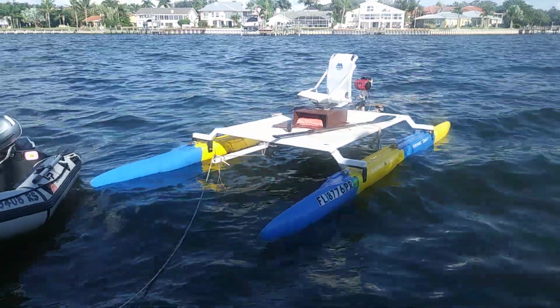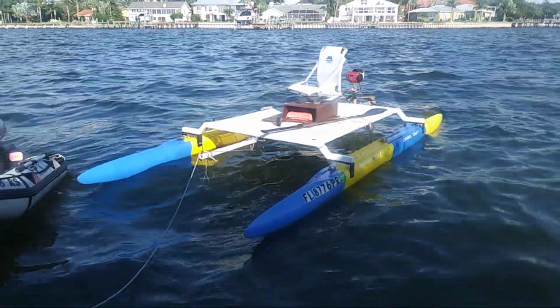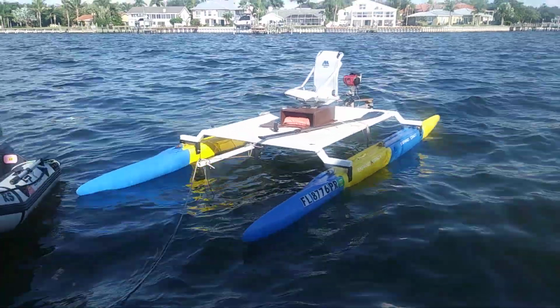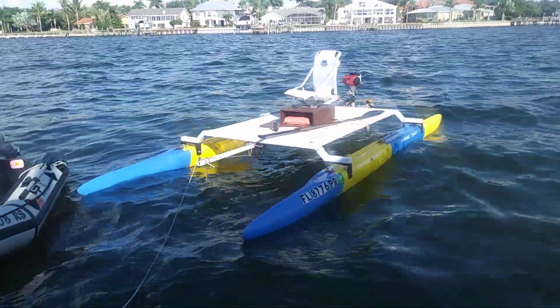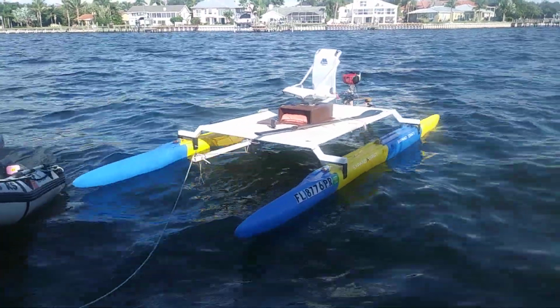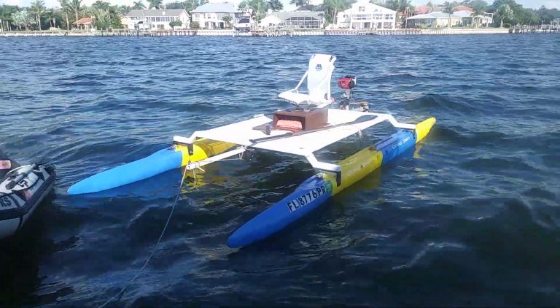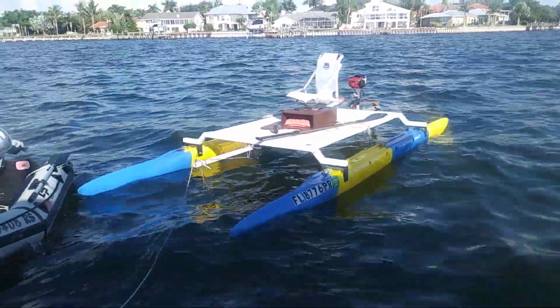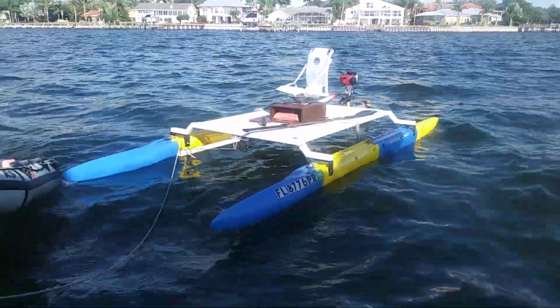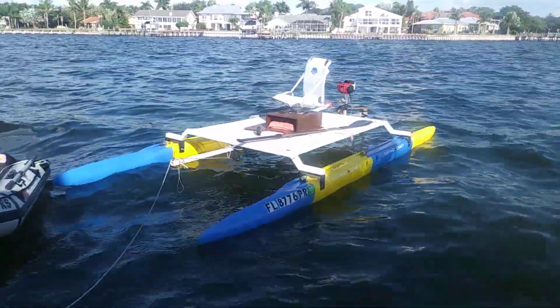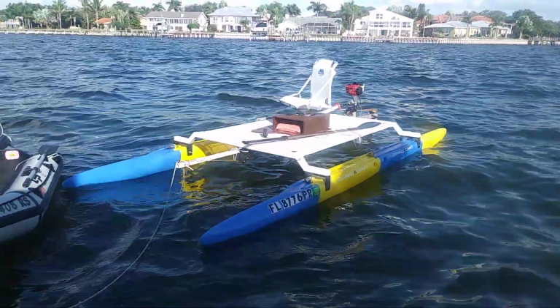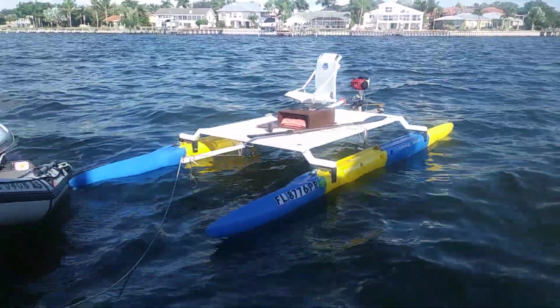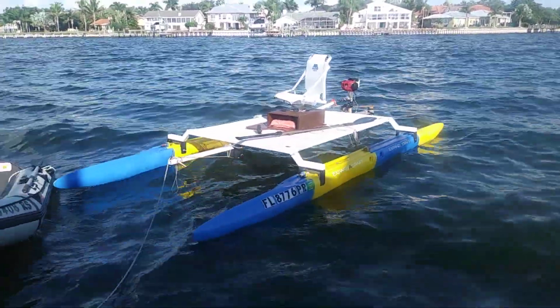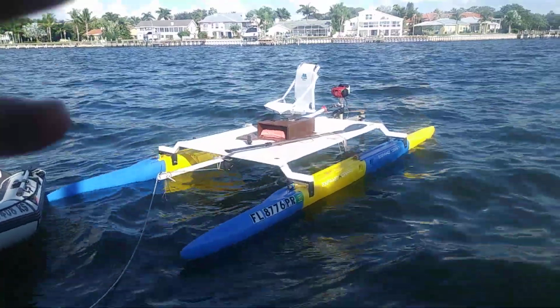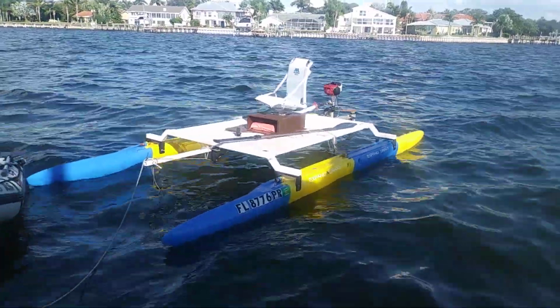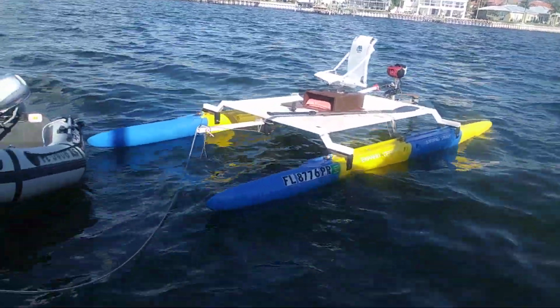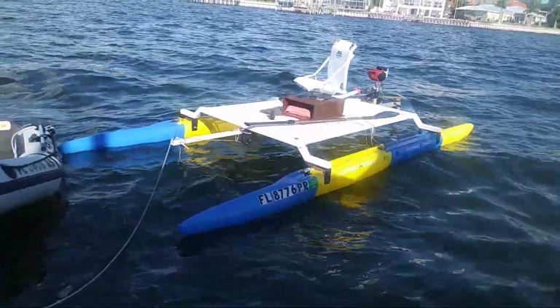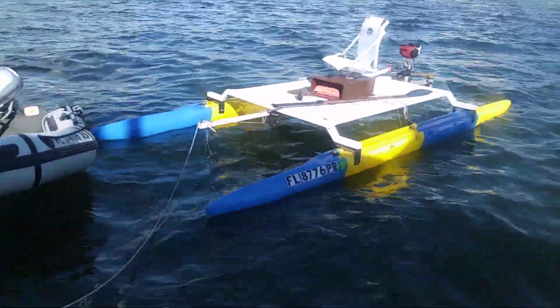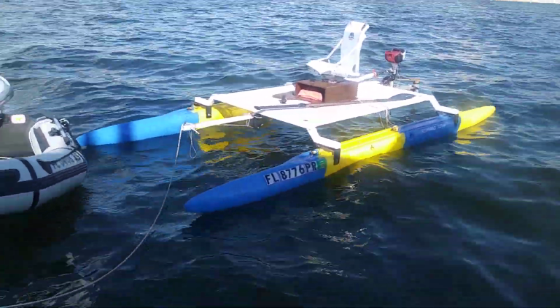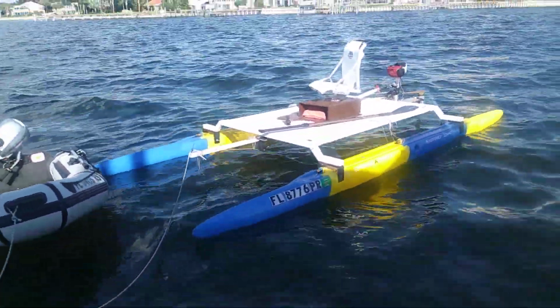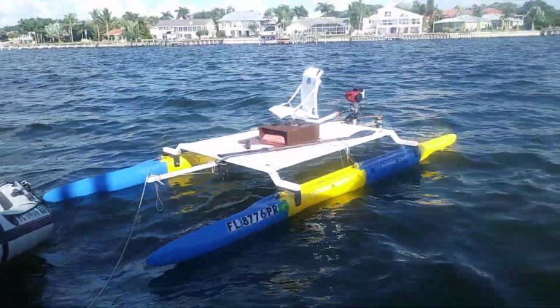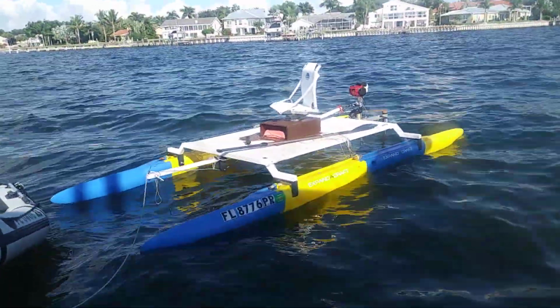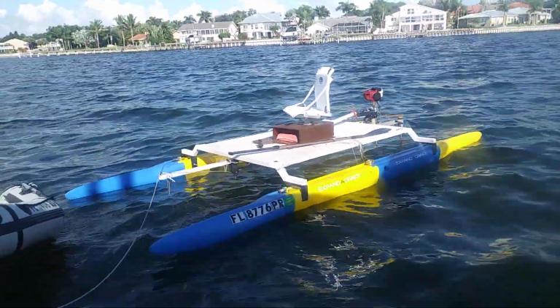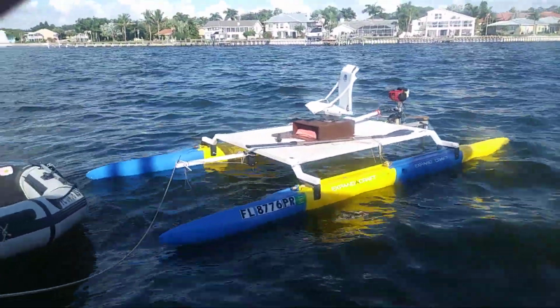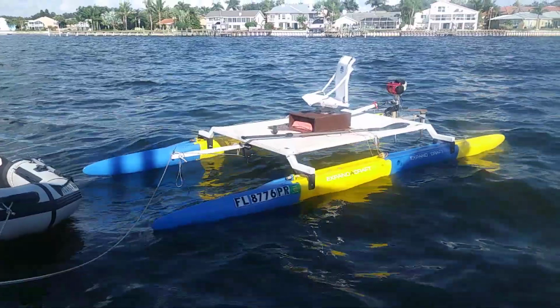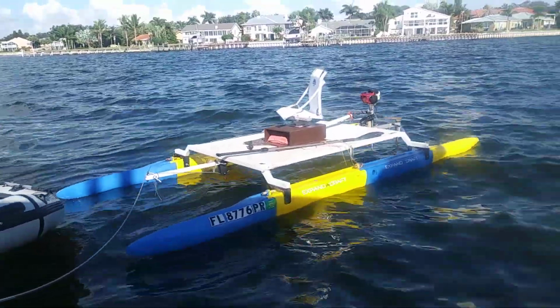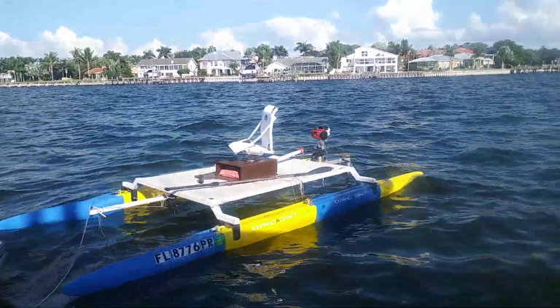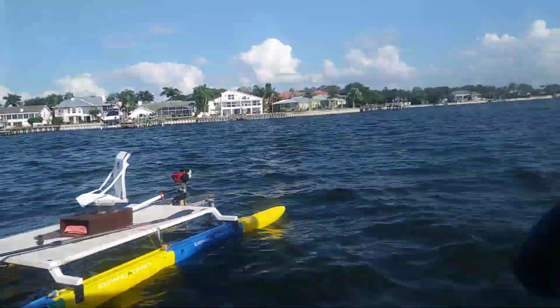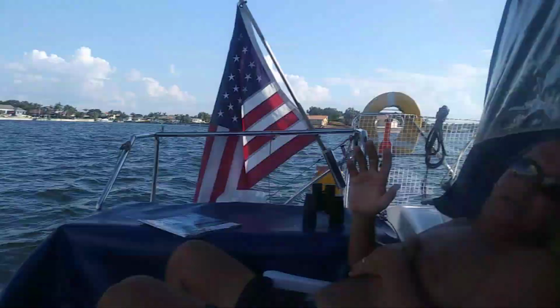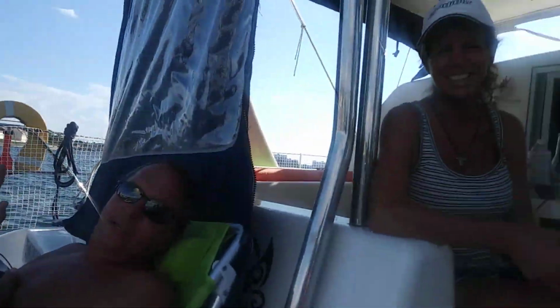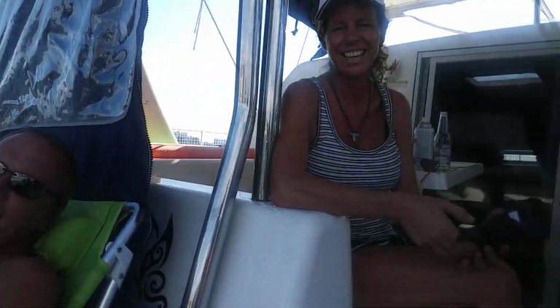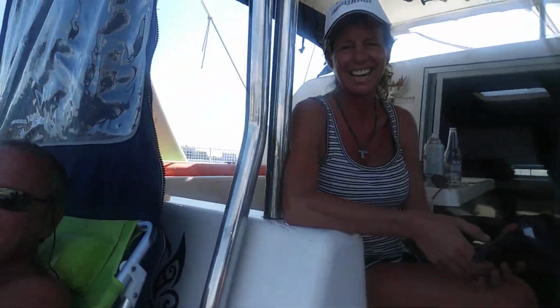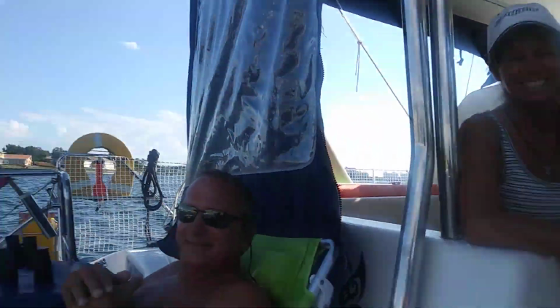All right, it's Wesley with Expand the Craft, sitting on the back of a big live-aboard catamaran with my friends Todd and Lynn.